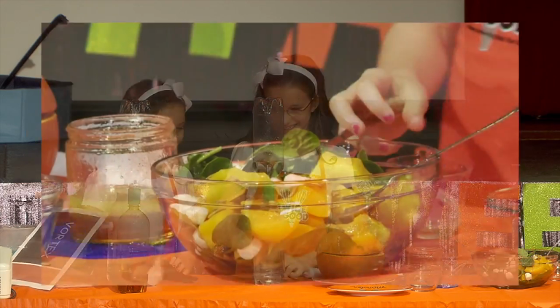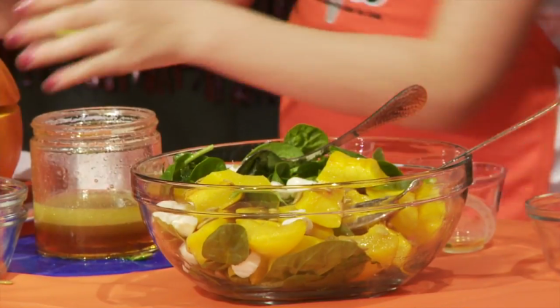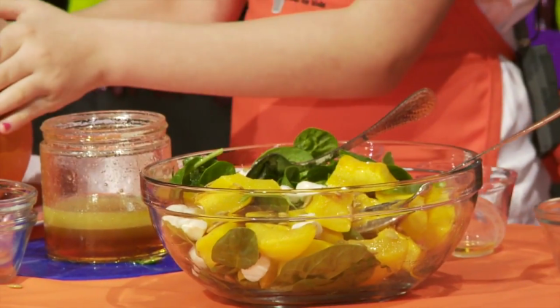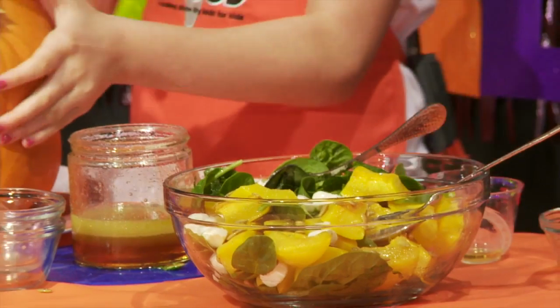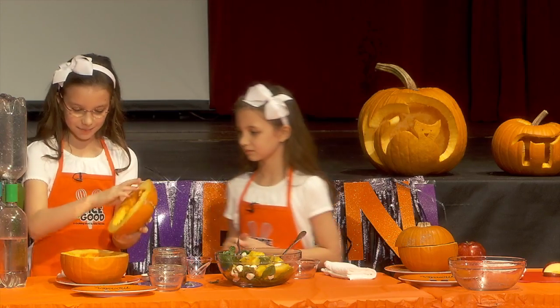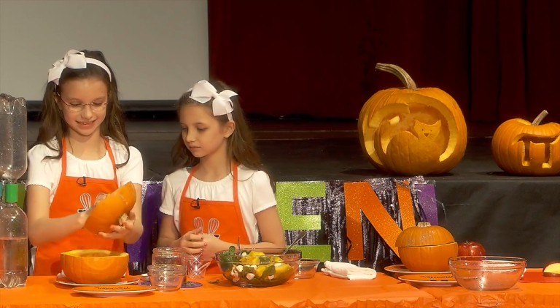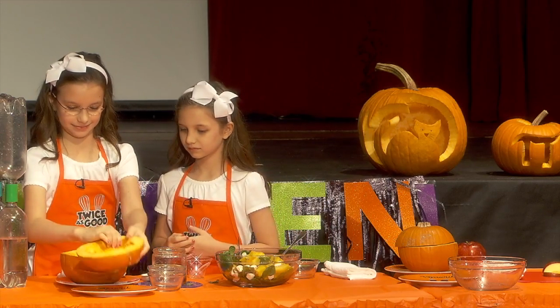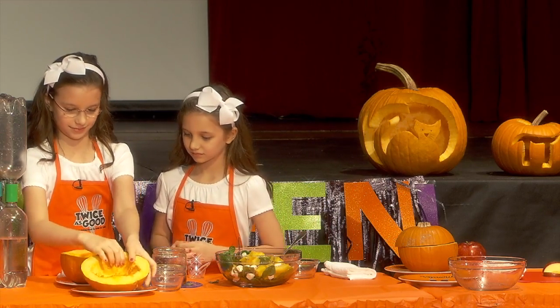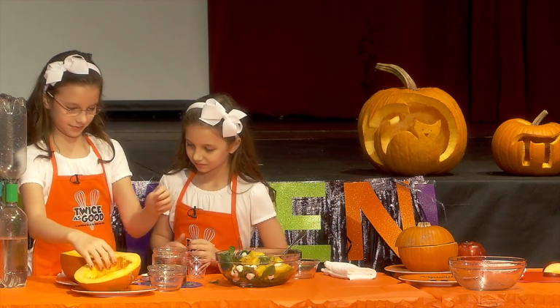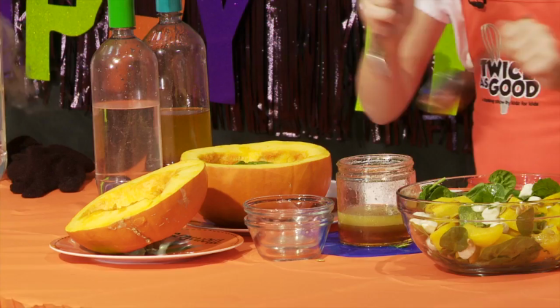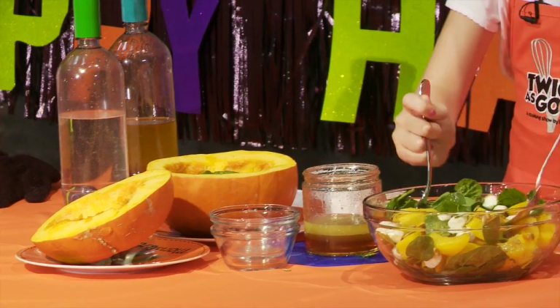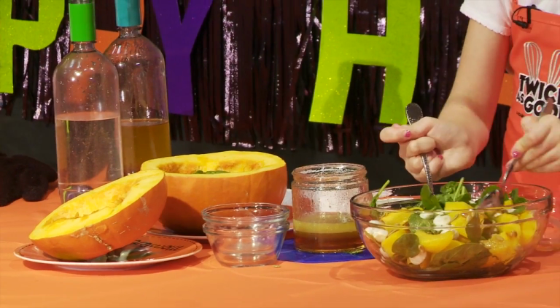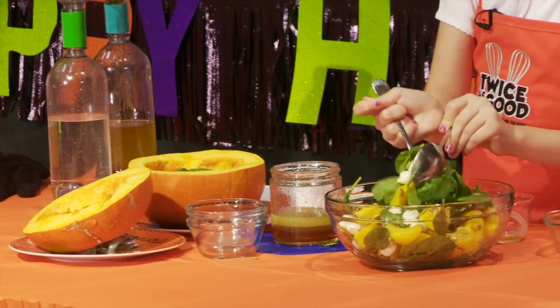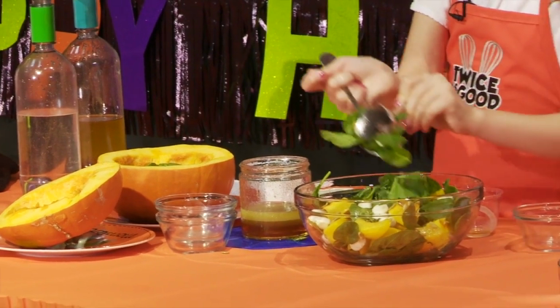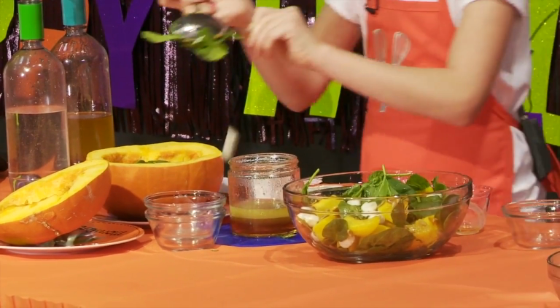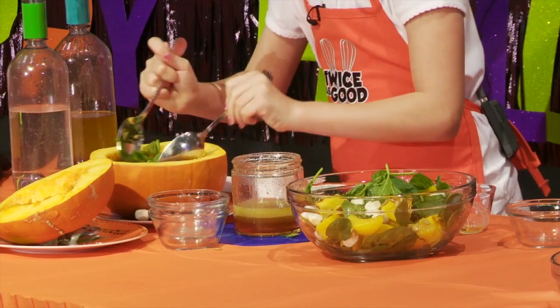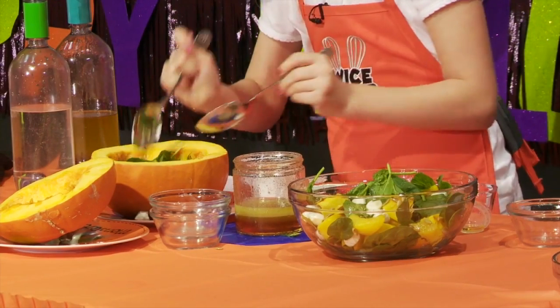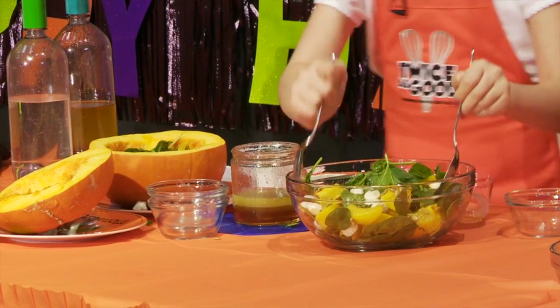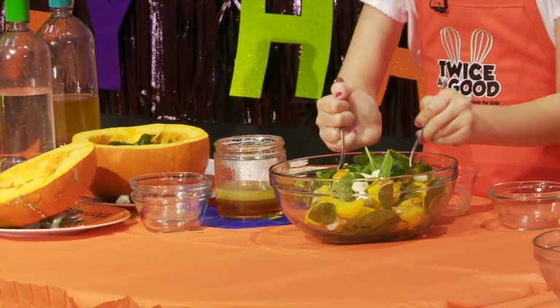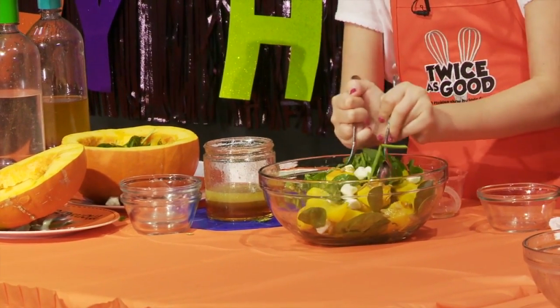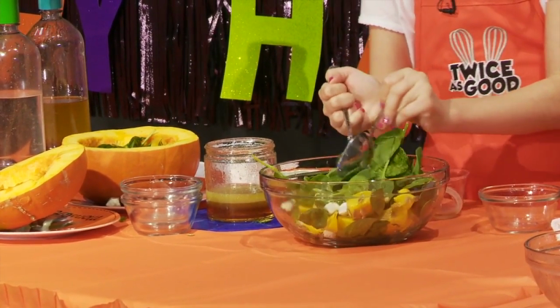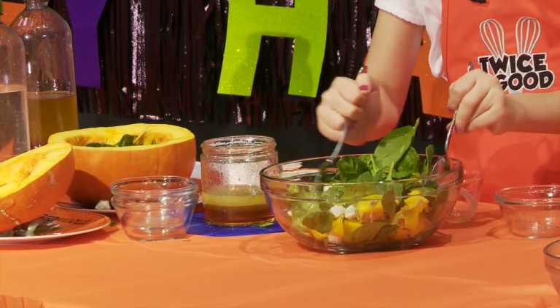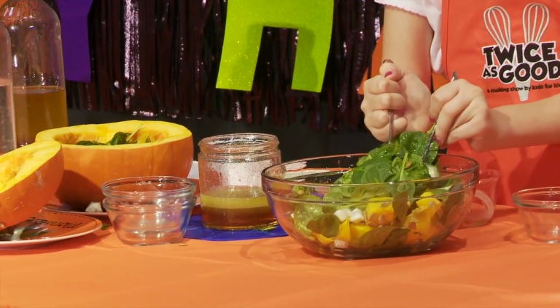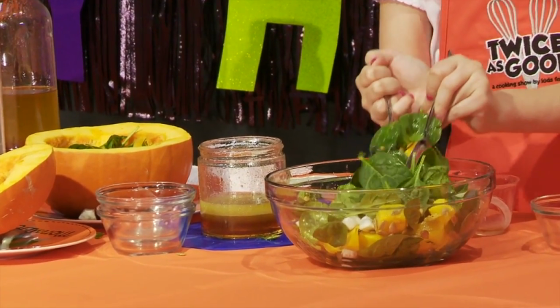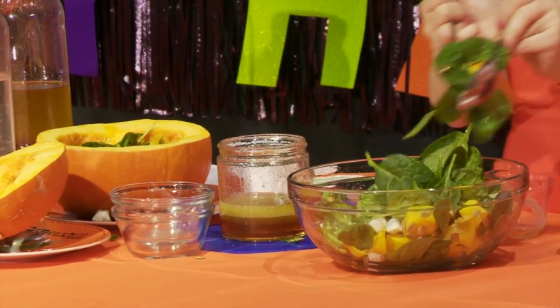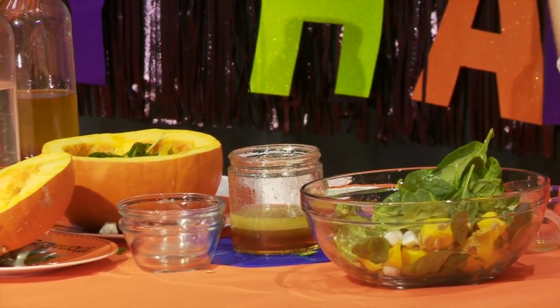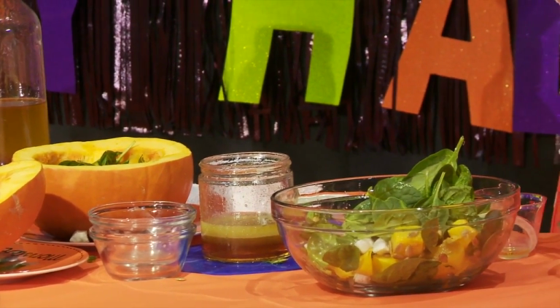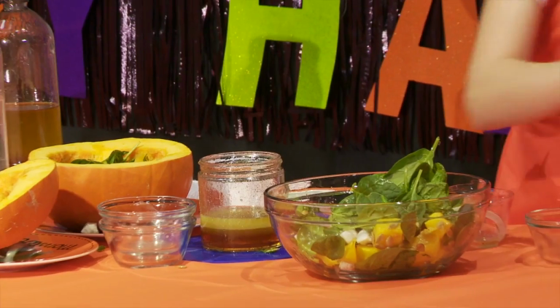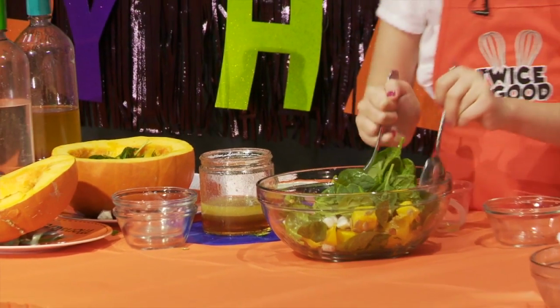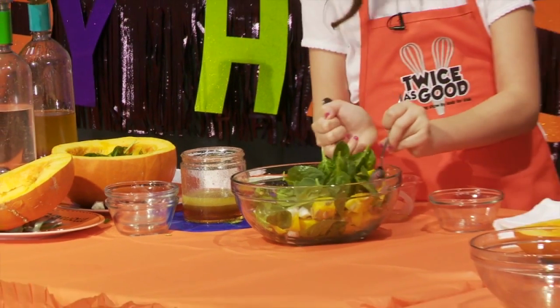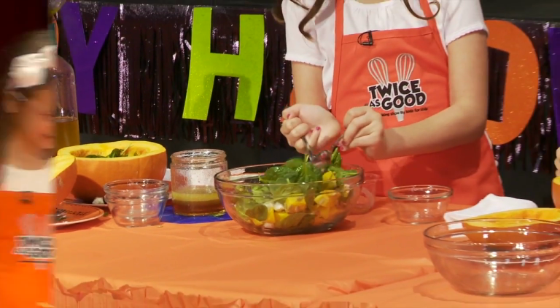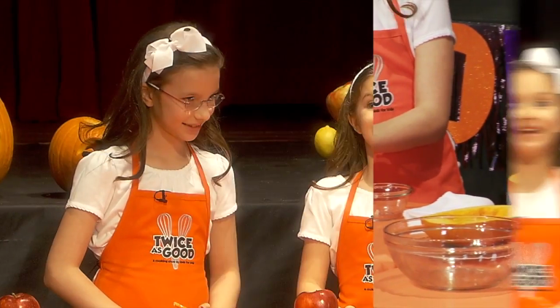We're going to put them in these cute little pumpkins. These are great for presentation. We used every single part of the pumpkin — the outside, the meat, the seeds.